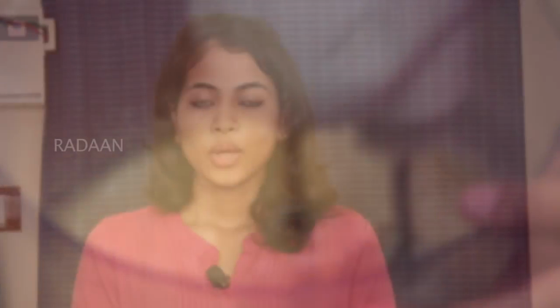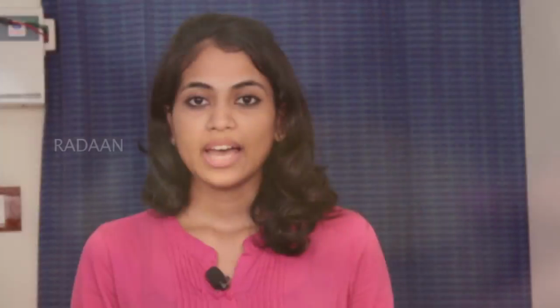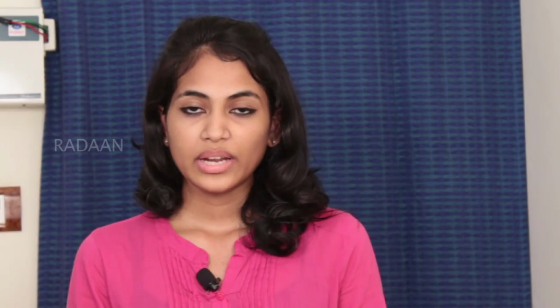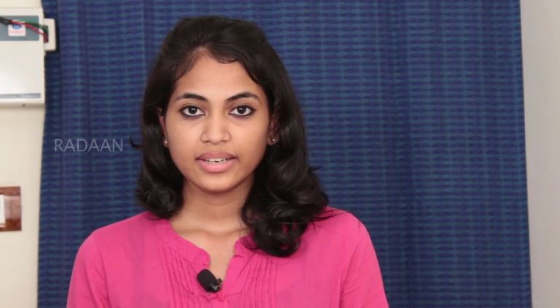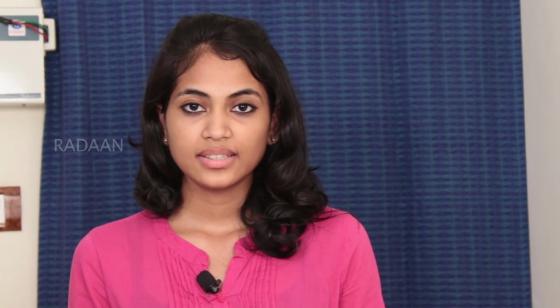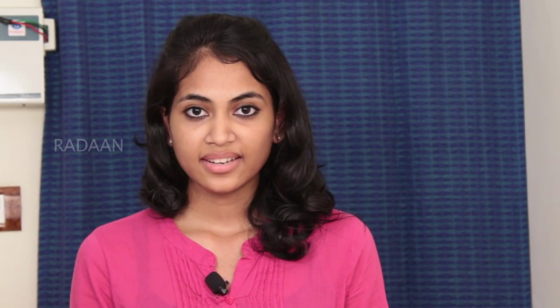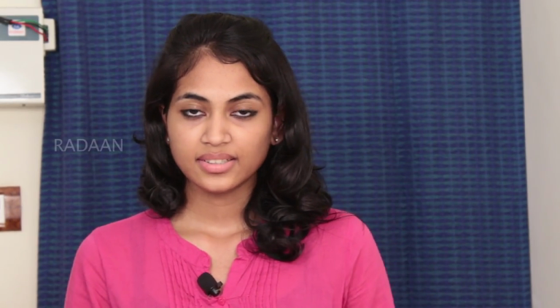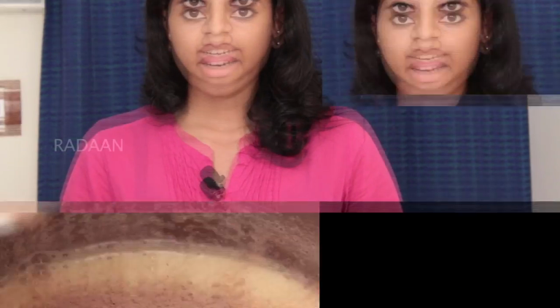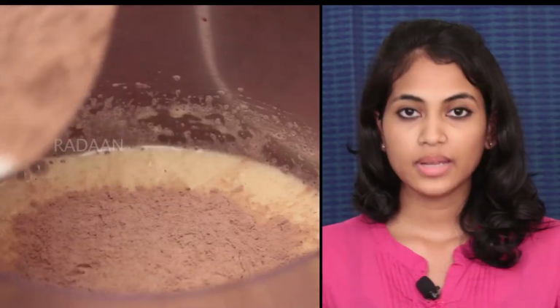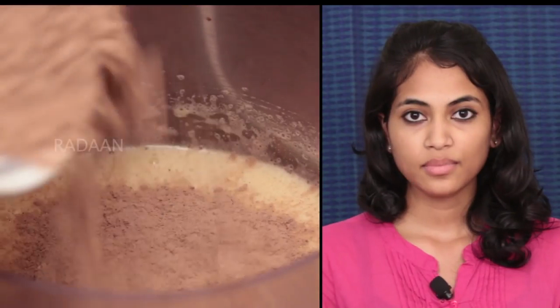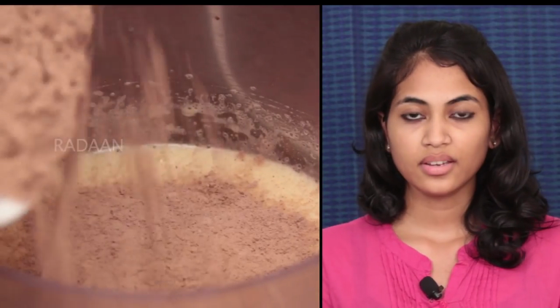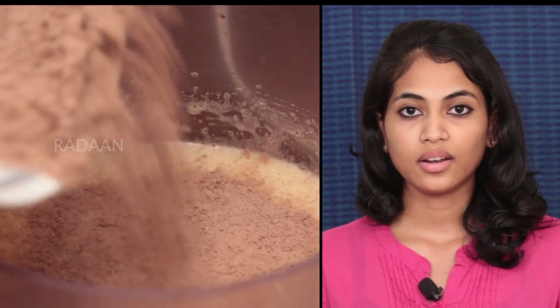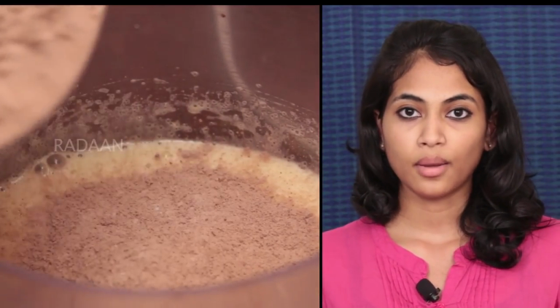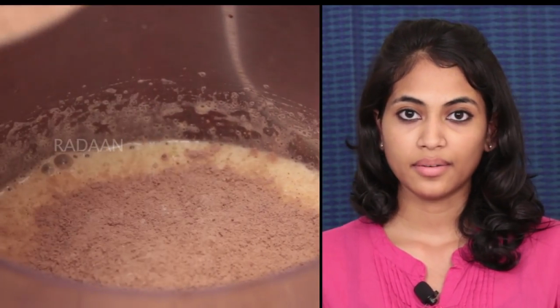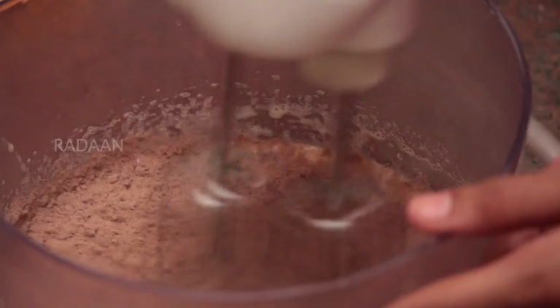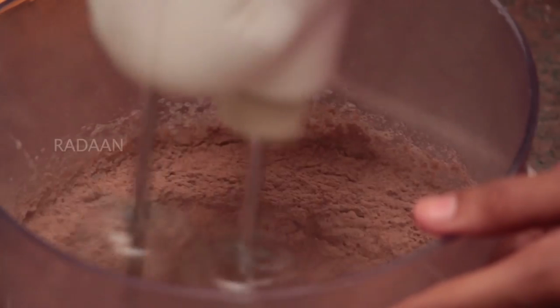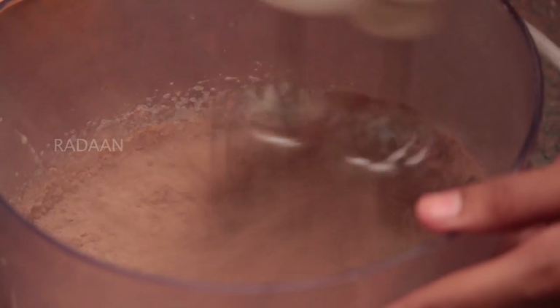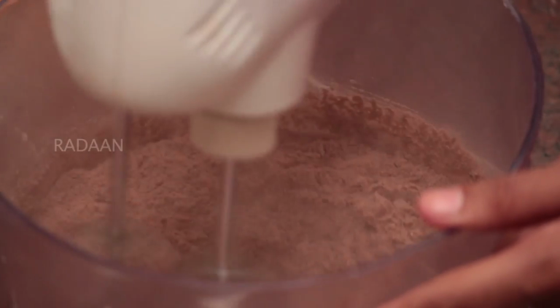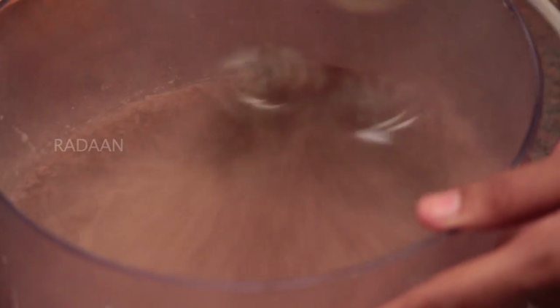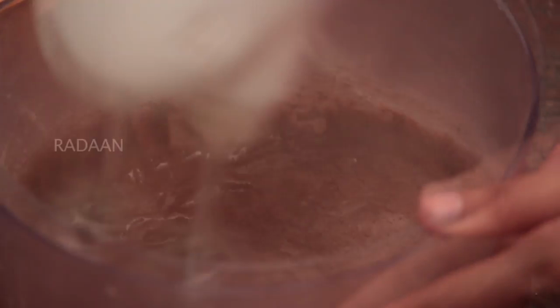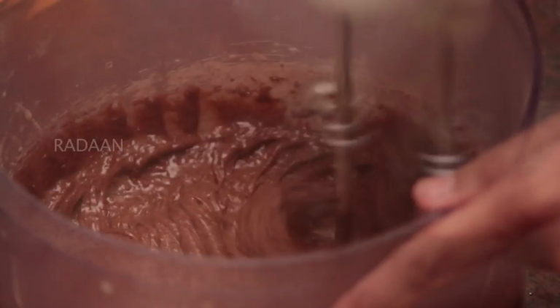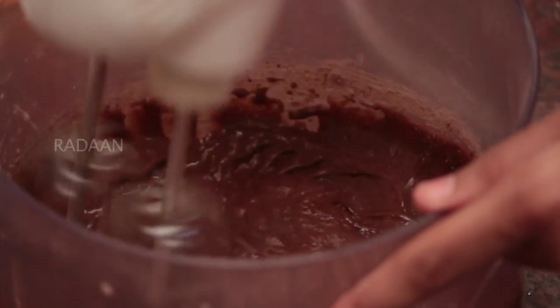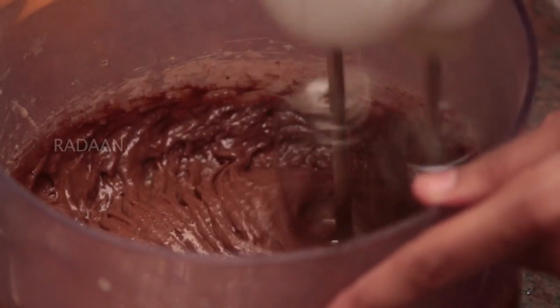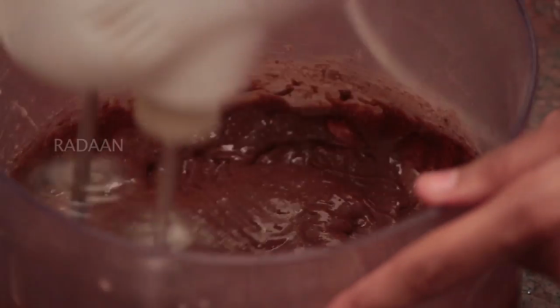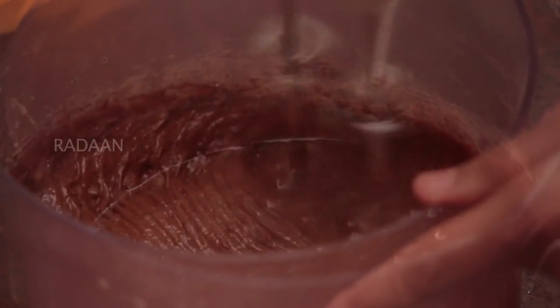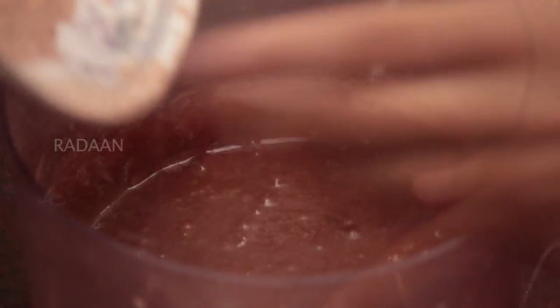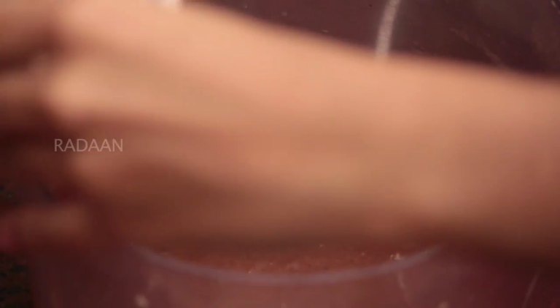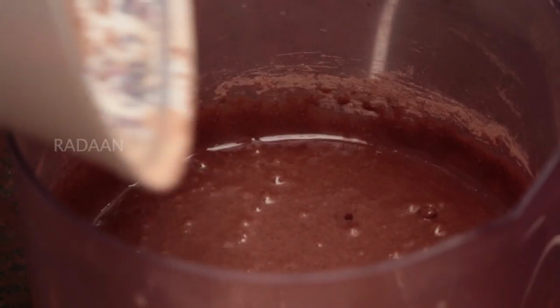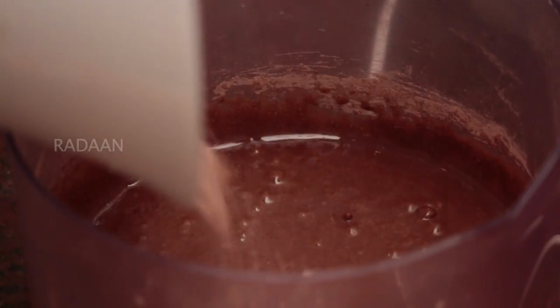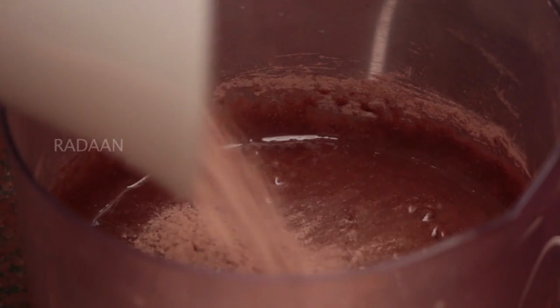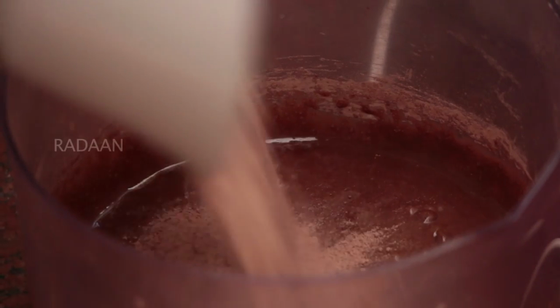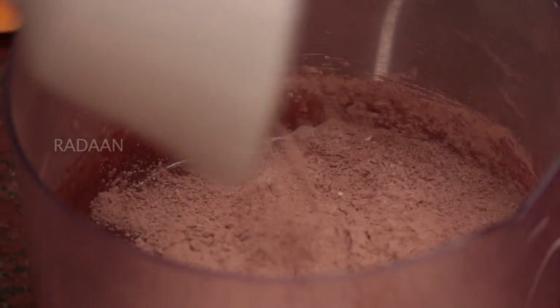We have the wet ingredients and the dry ingredients ready. Now mix them together until they are combined. Now add the second half of the dry ingredients to the wet ingredients.